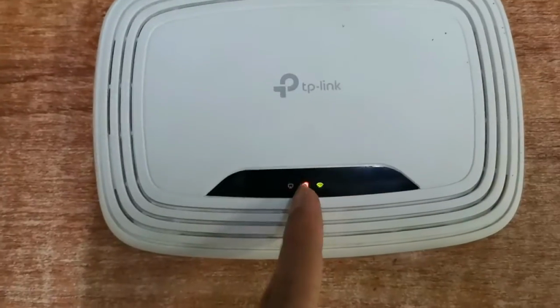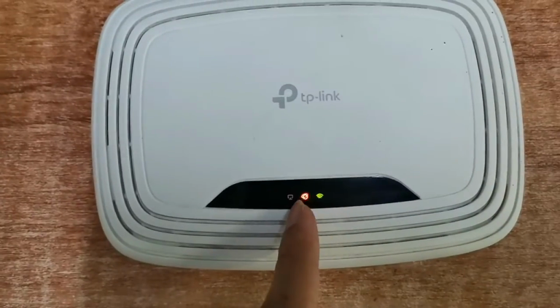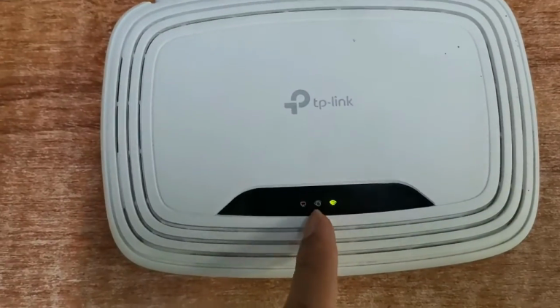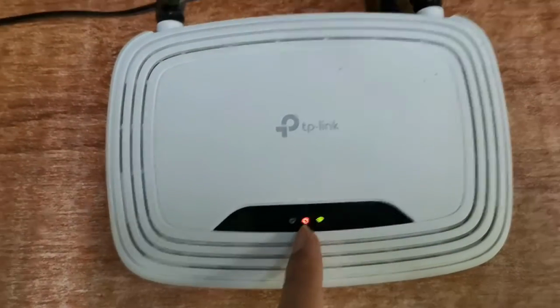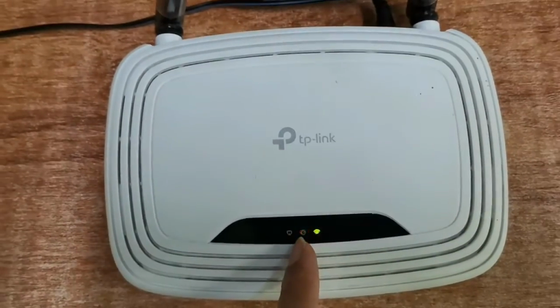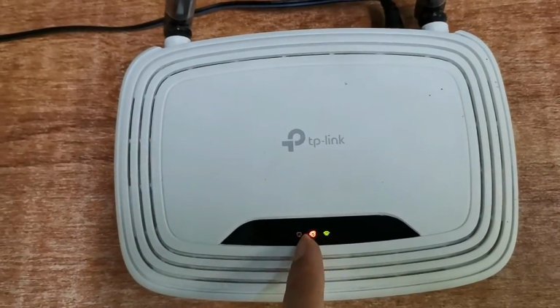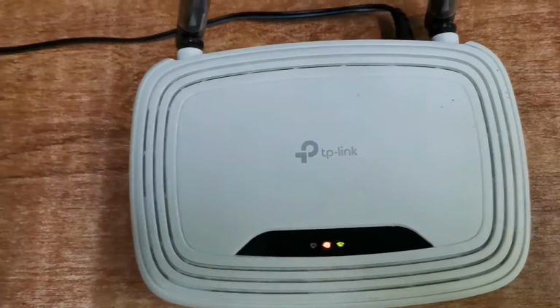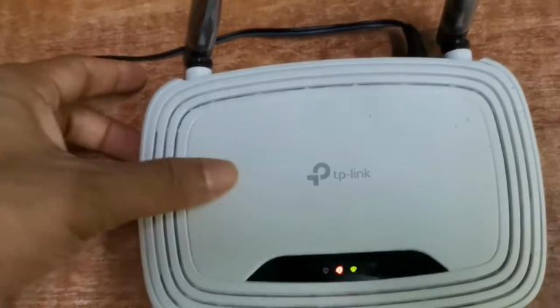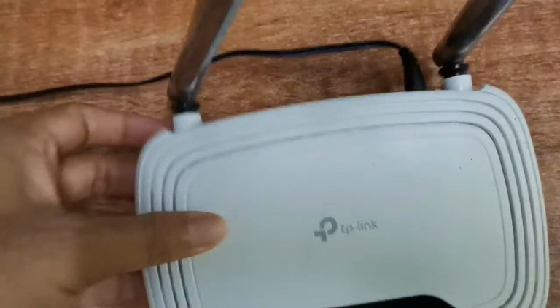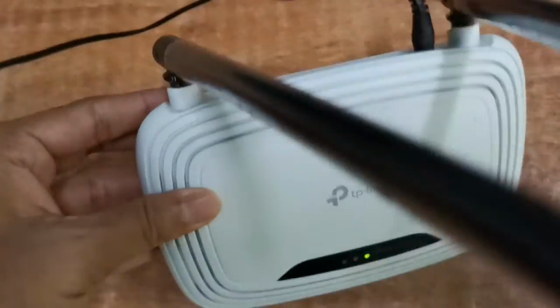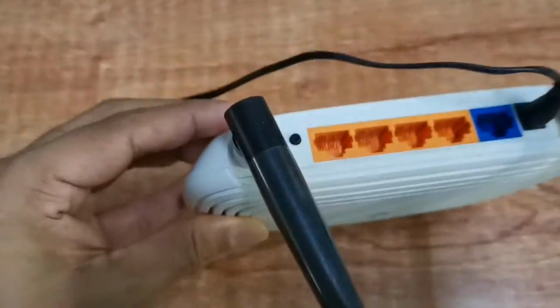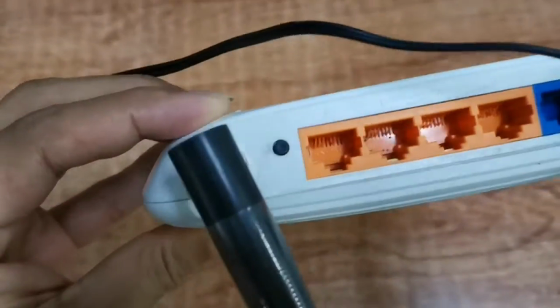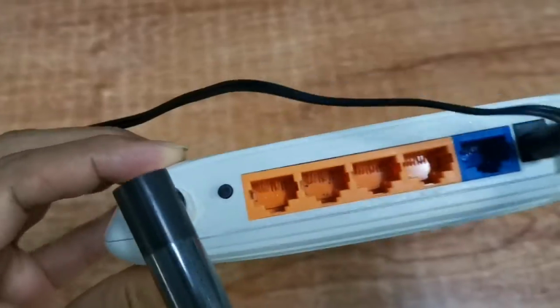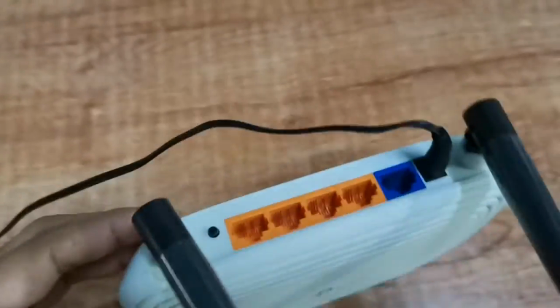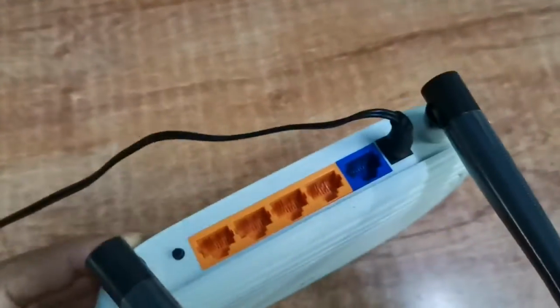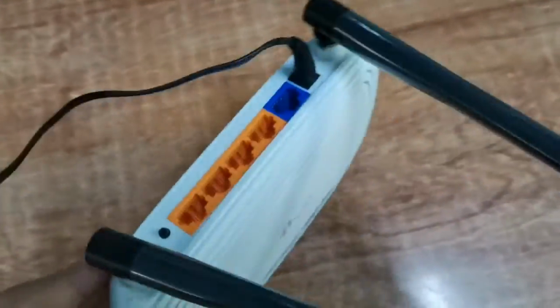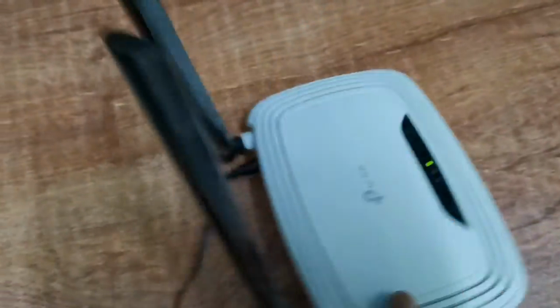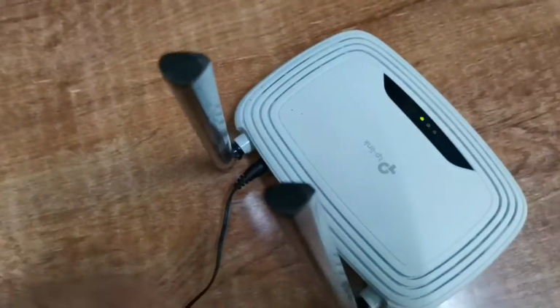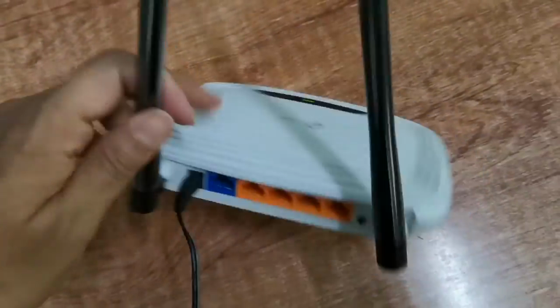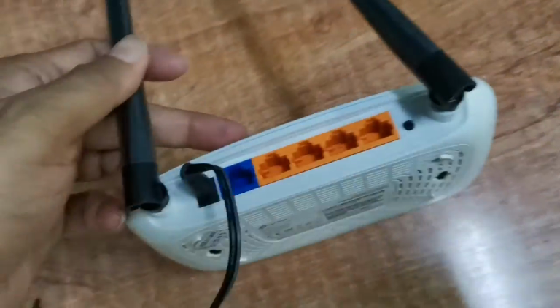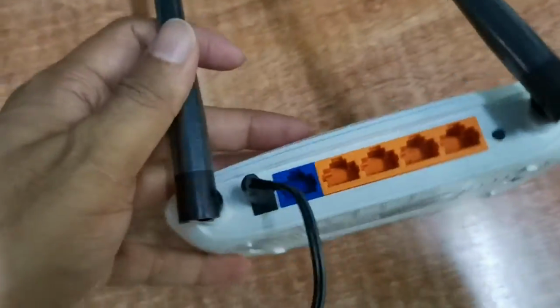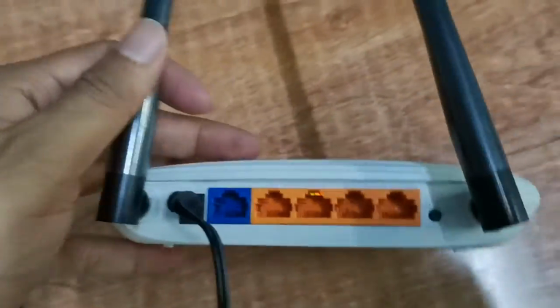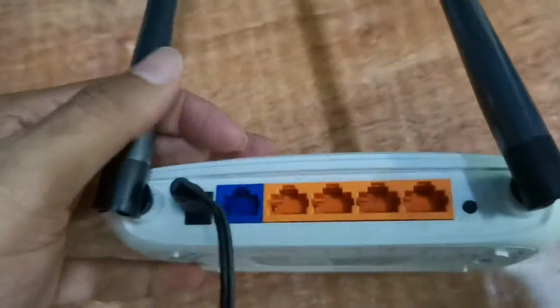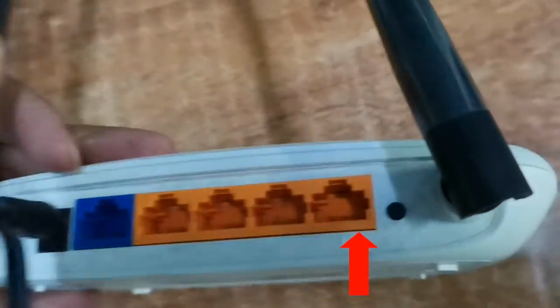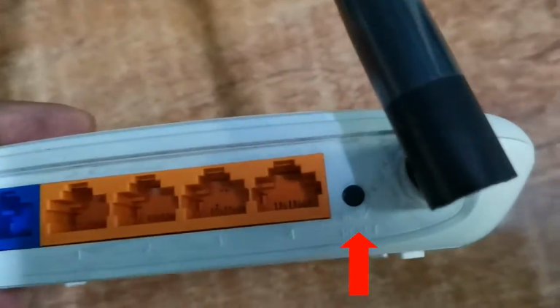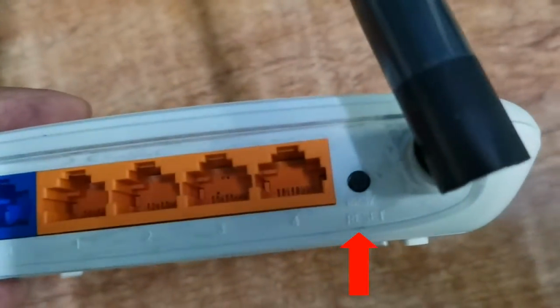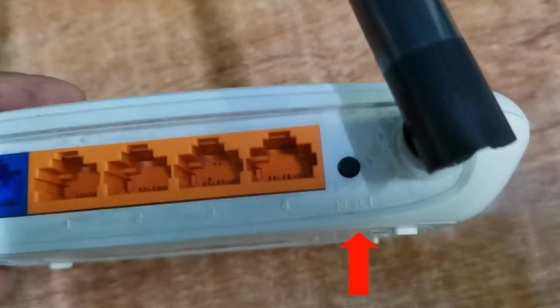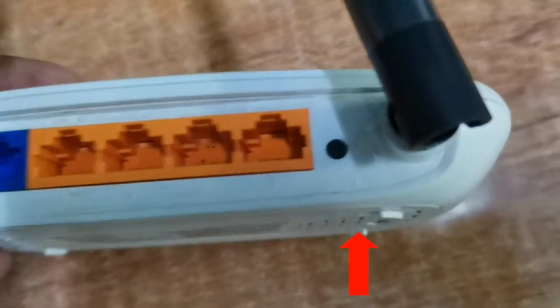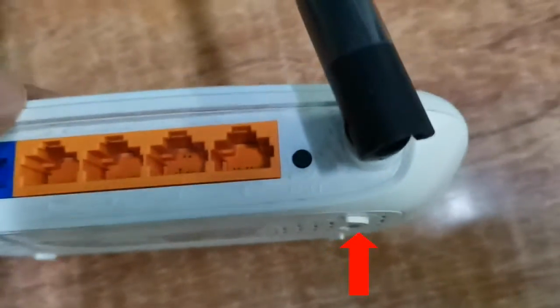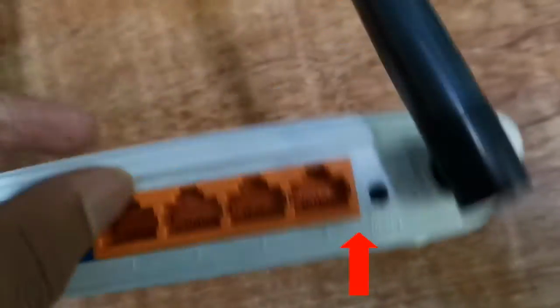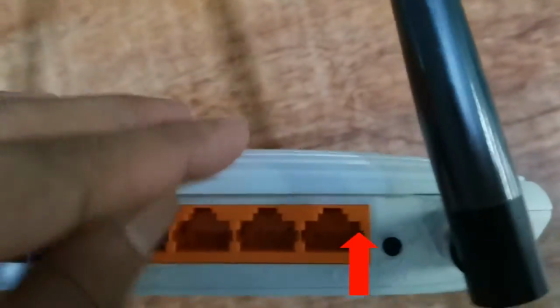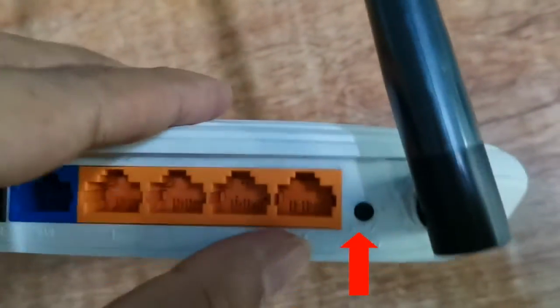The model name is TL-WR841N. First of all, you need to ensure that your wireless router supports the WISP mode, because not all routers support it.